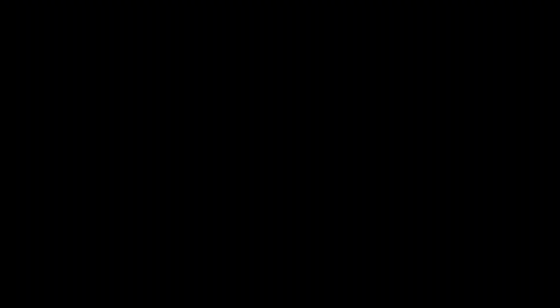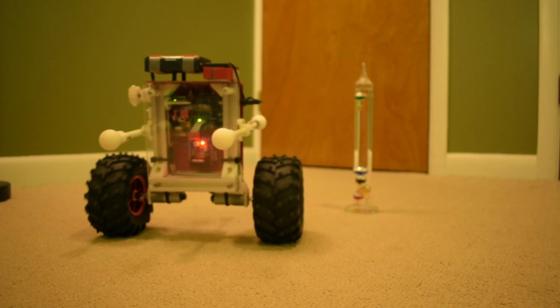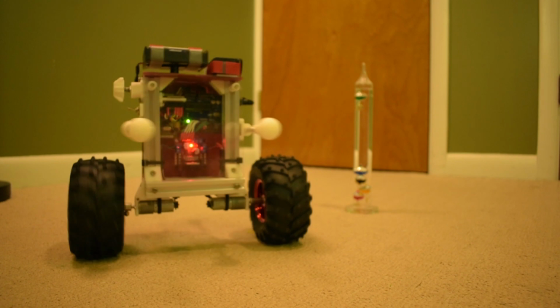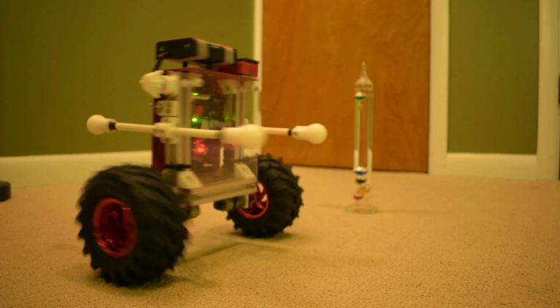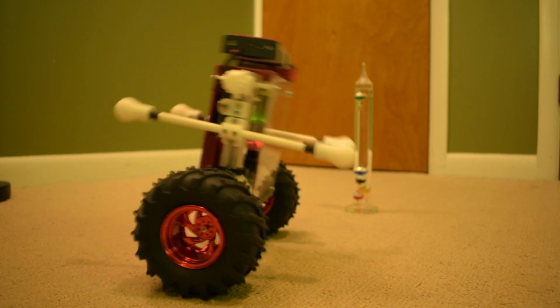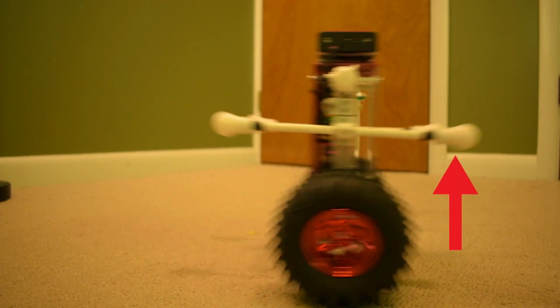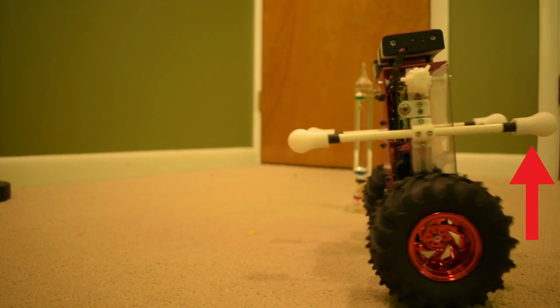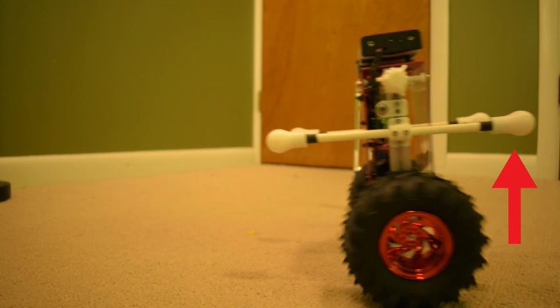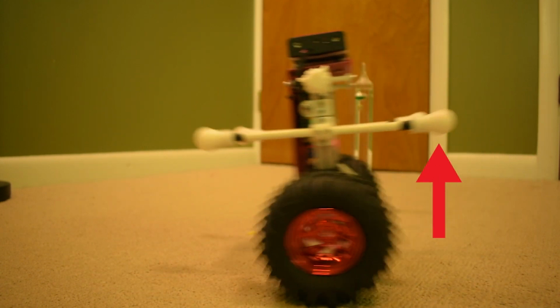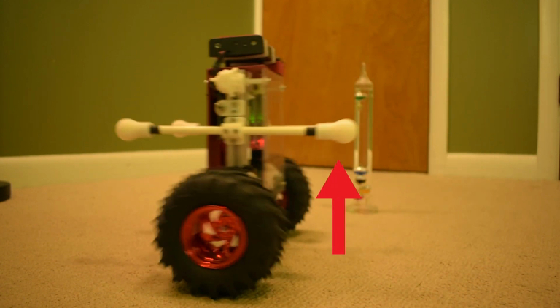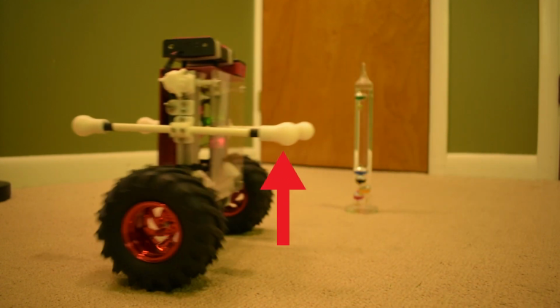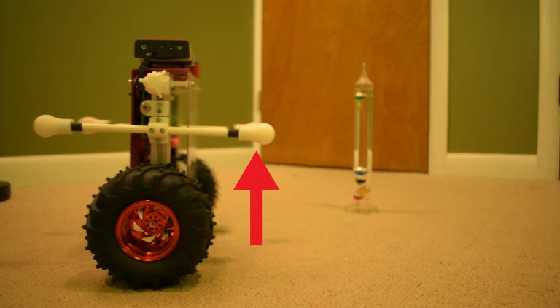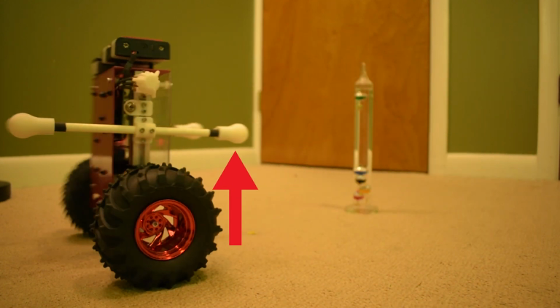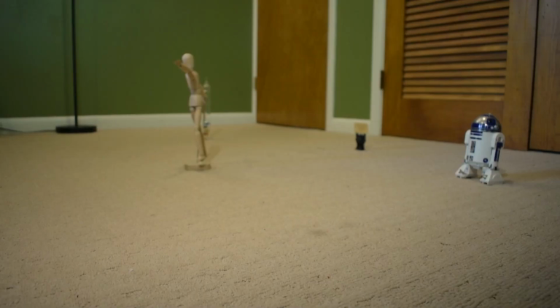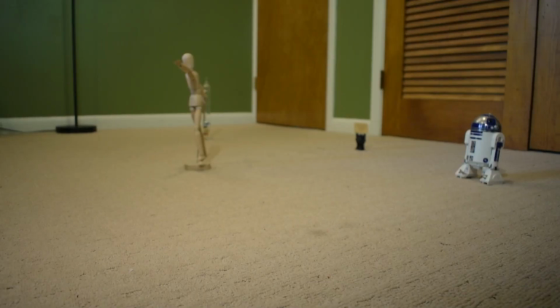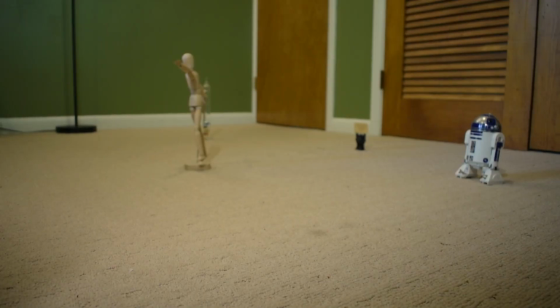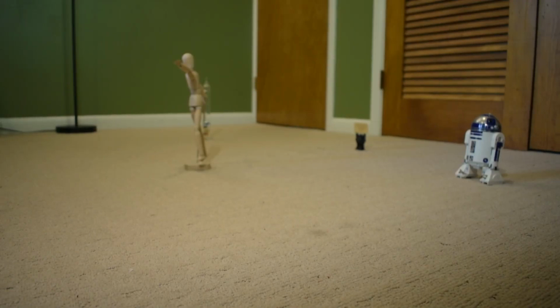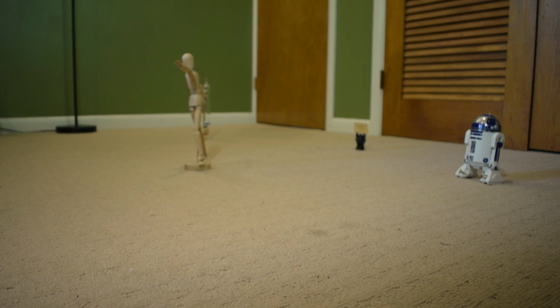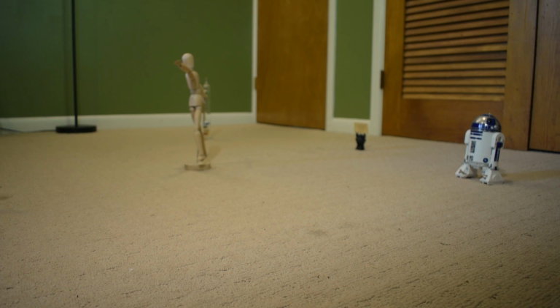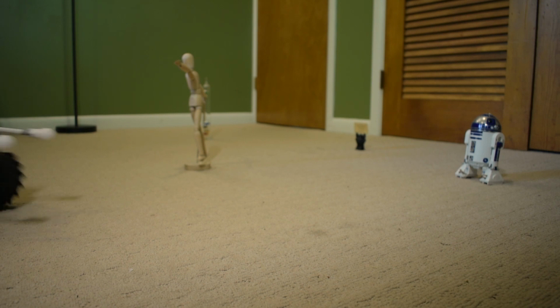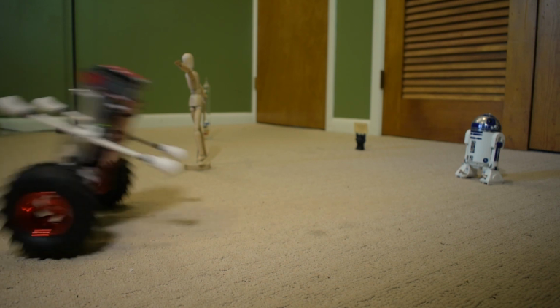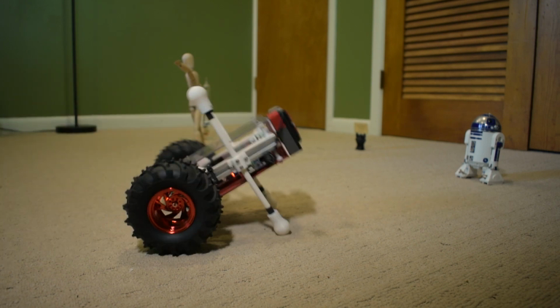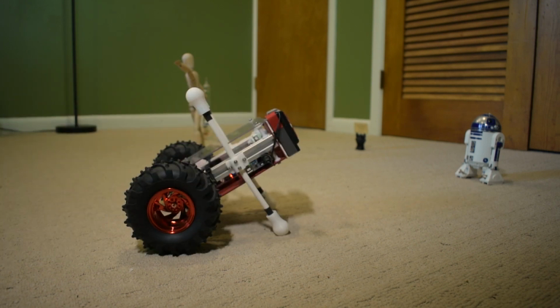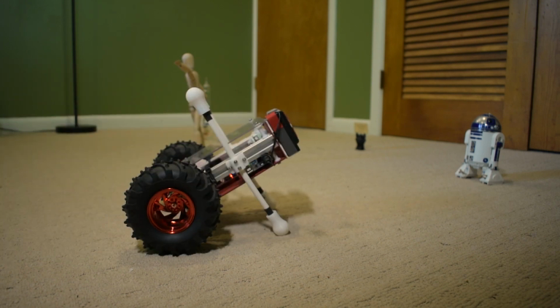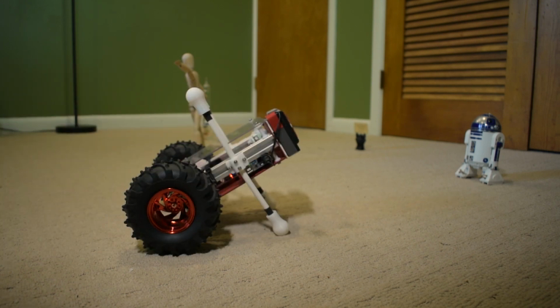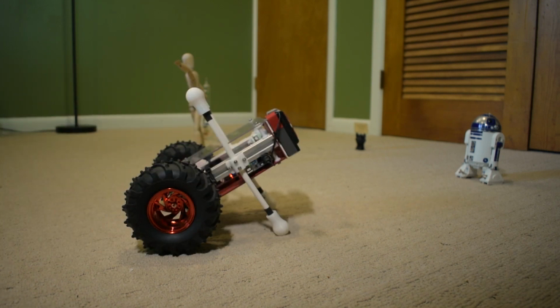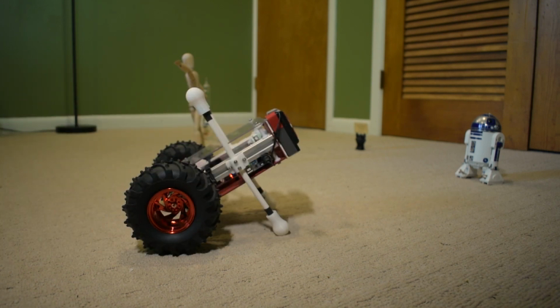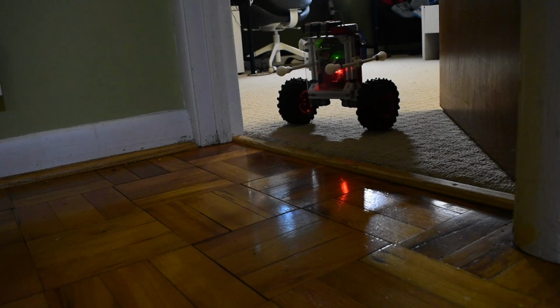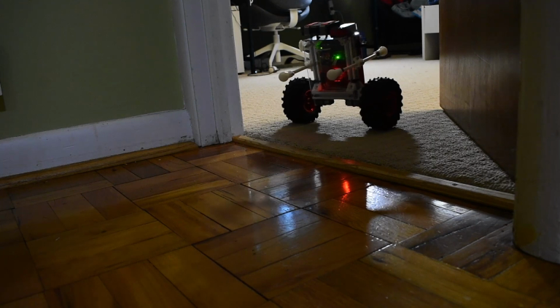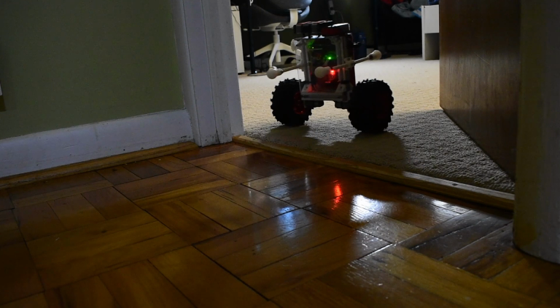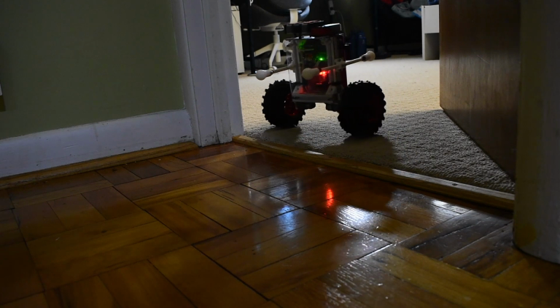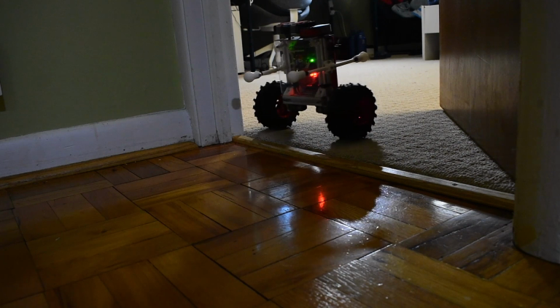You probably noticed these arms it has — they're there so that when the robot falls over, it catches itself and doesn't break. And what about outside?